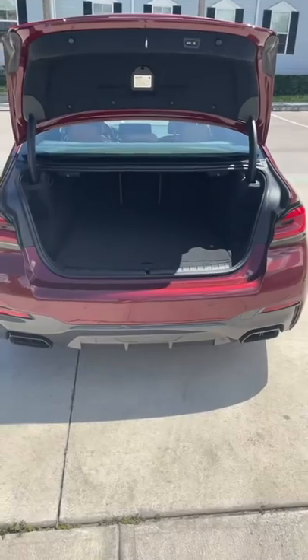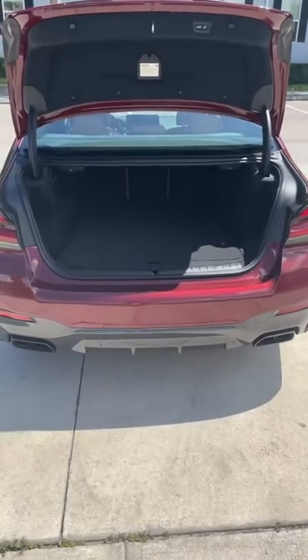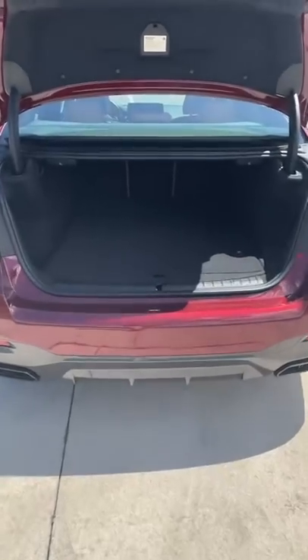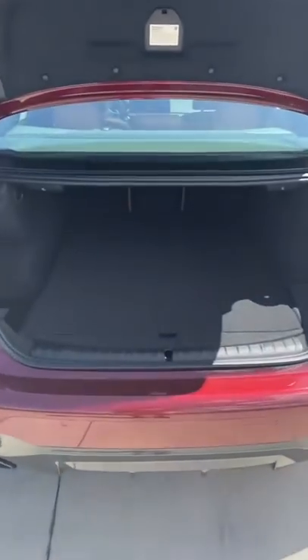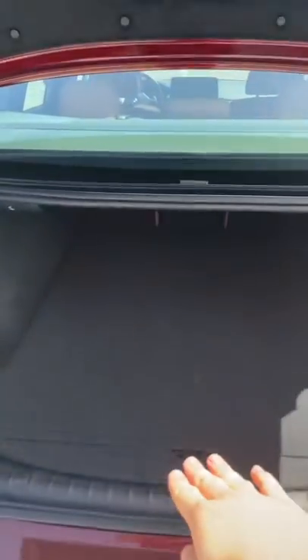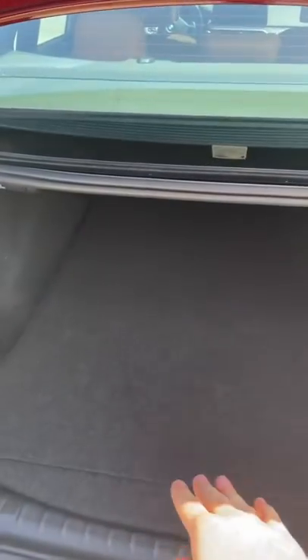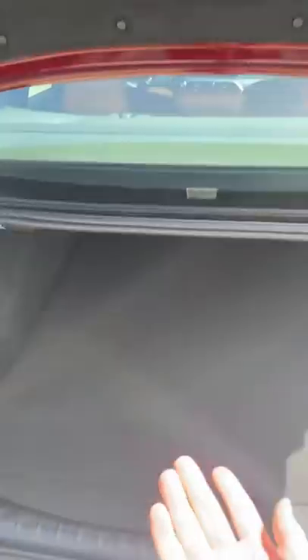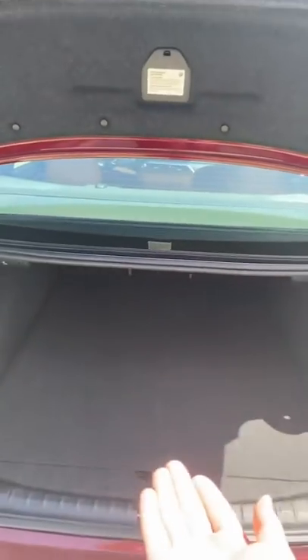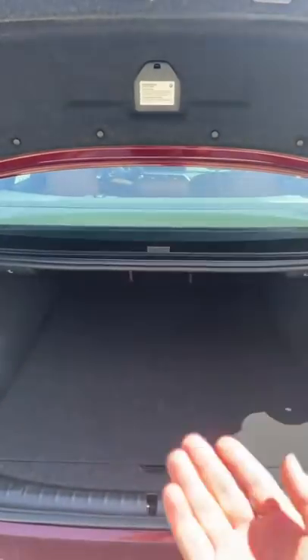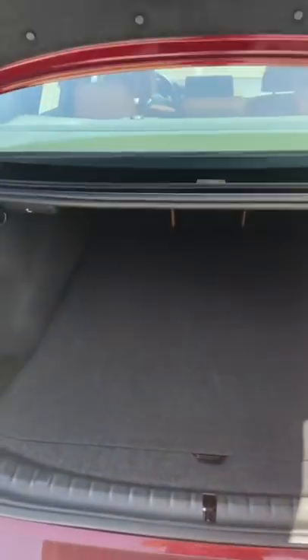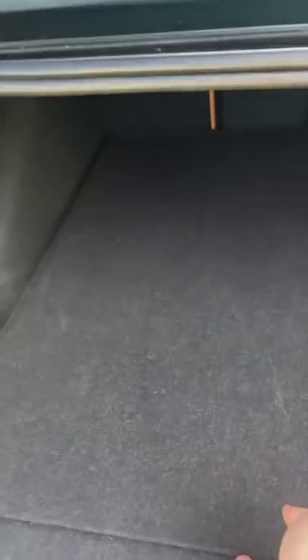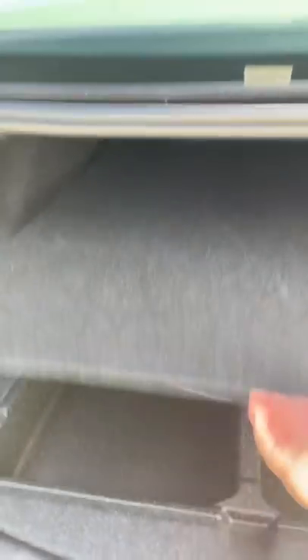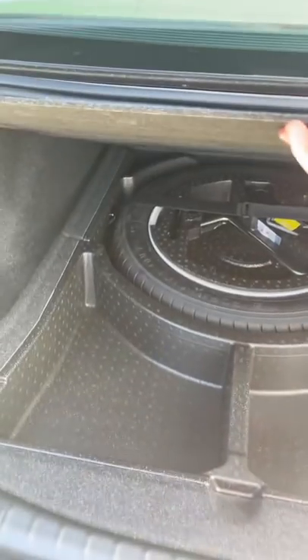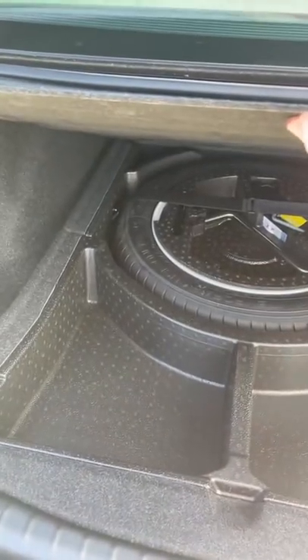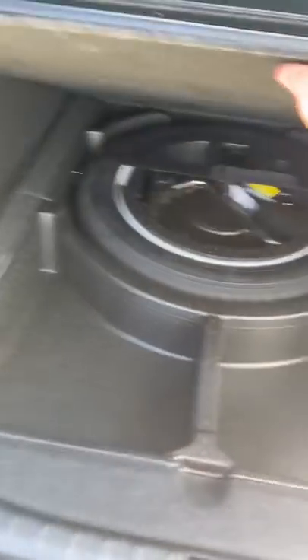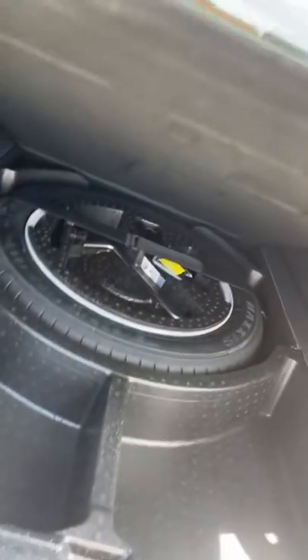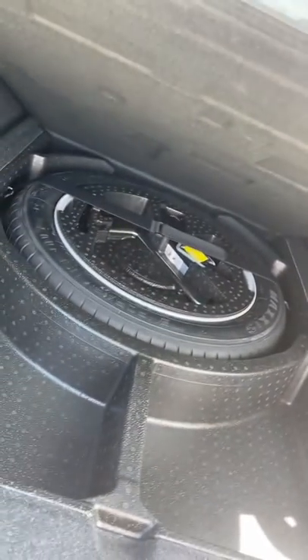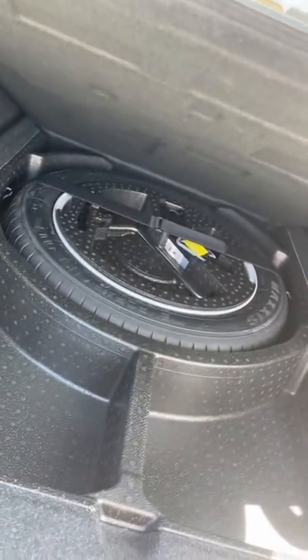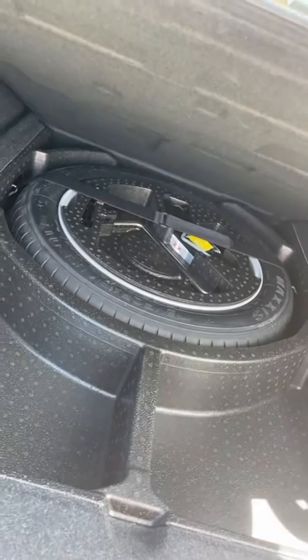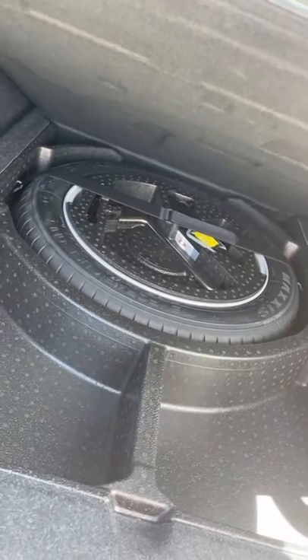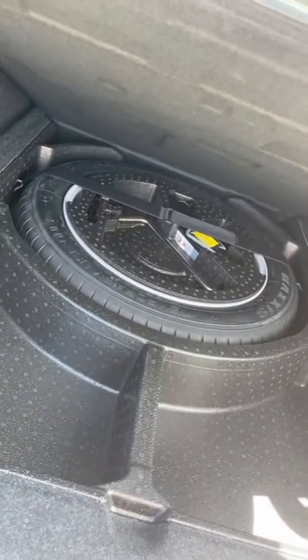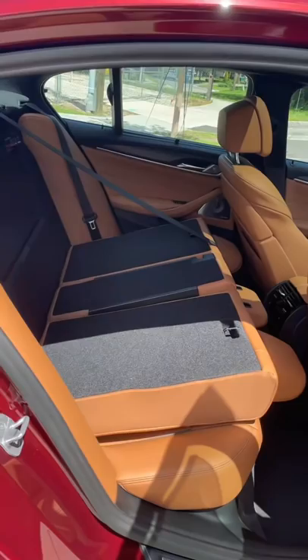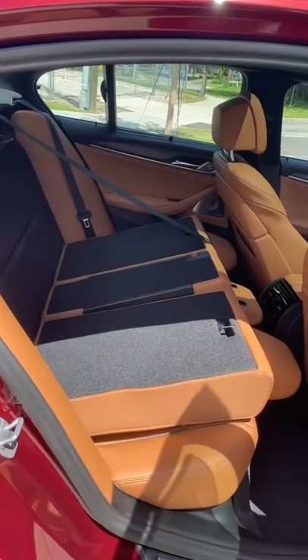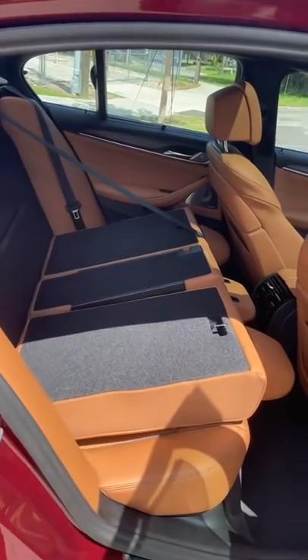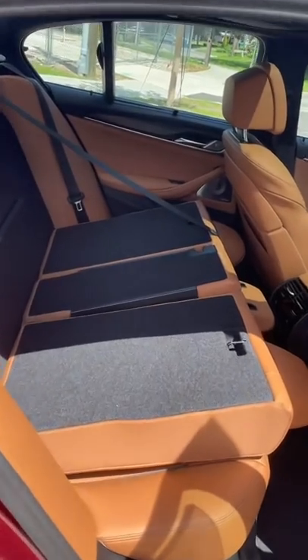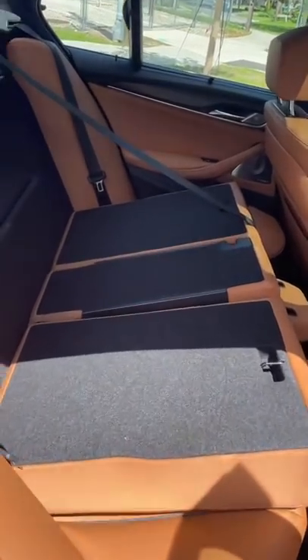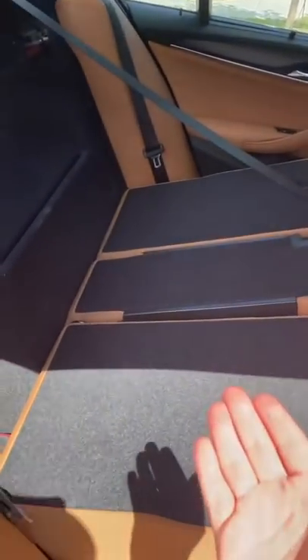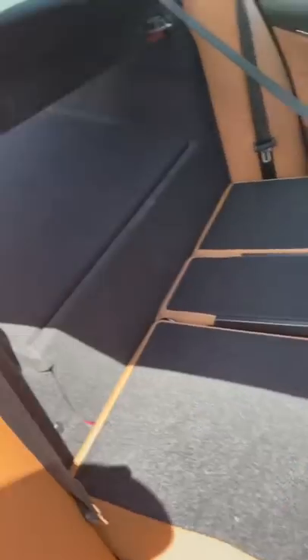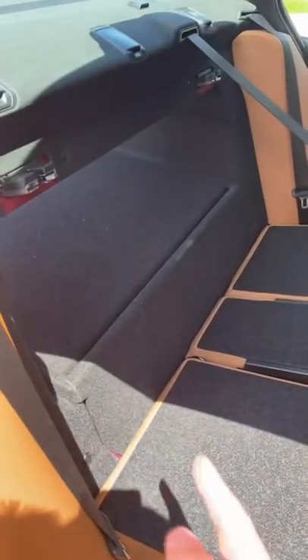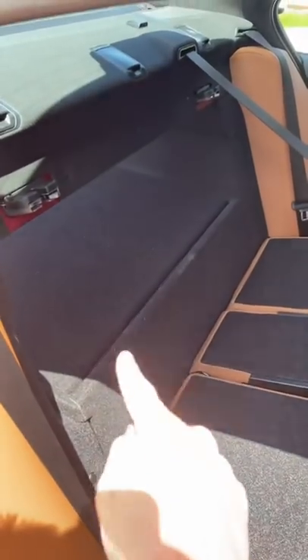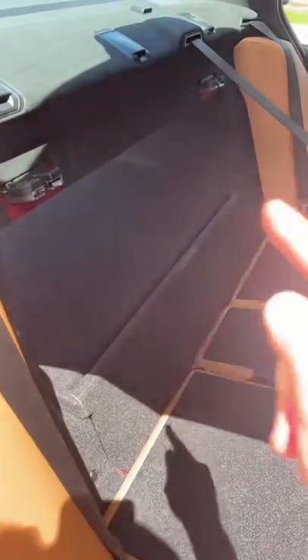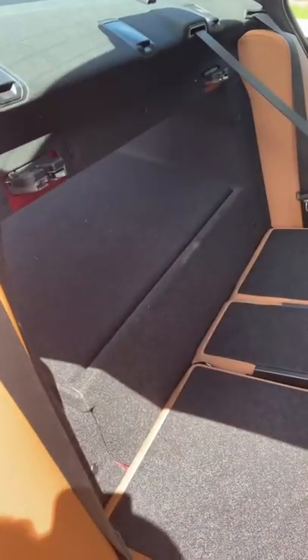Let's start with the trunk space. The floor is extremely high, meaning you can't get super tall objects in there. There is a little bit of storage underneath, but the spare tire takes up a lot of room. You can really notice the scope of the issue when you fold down the rear seats — just look at that gap.